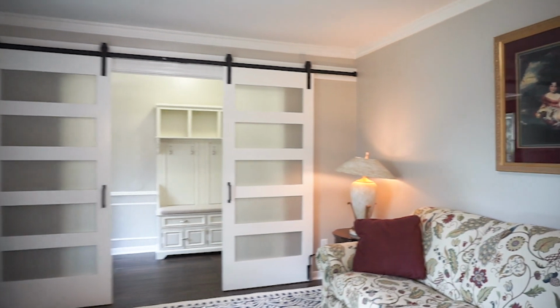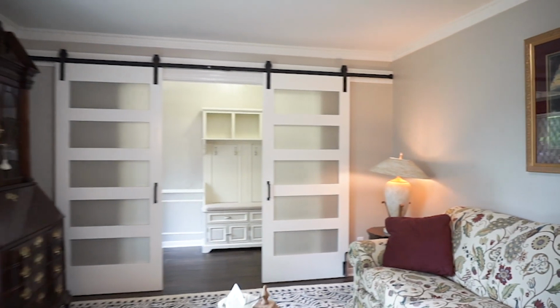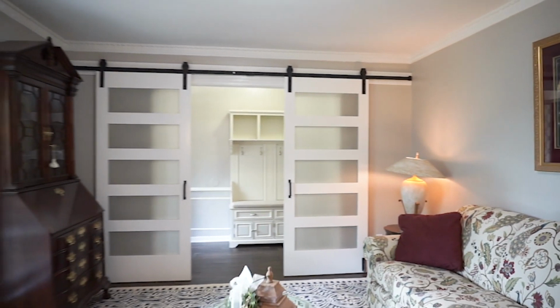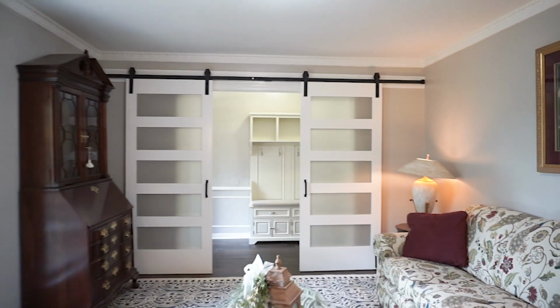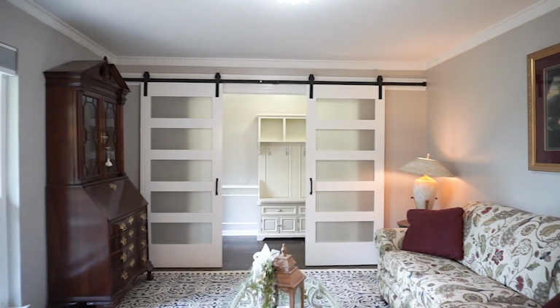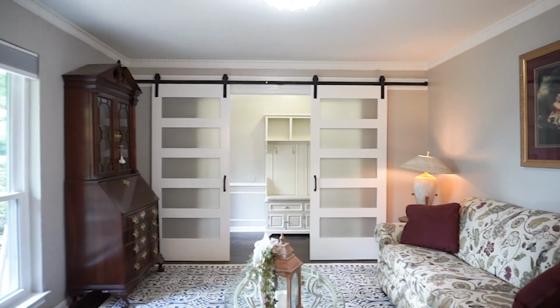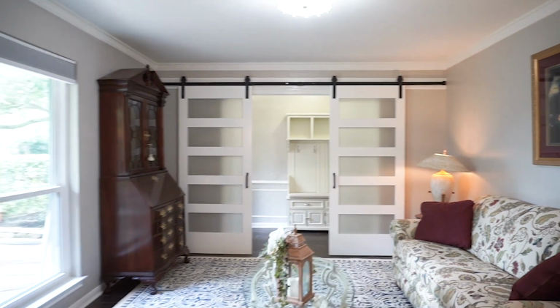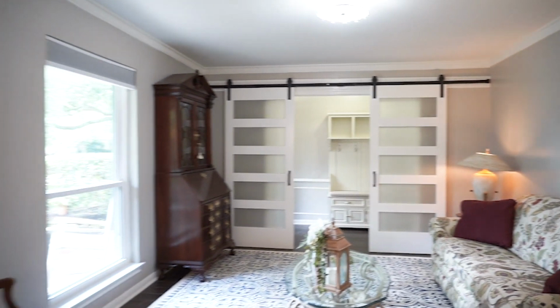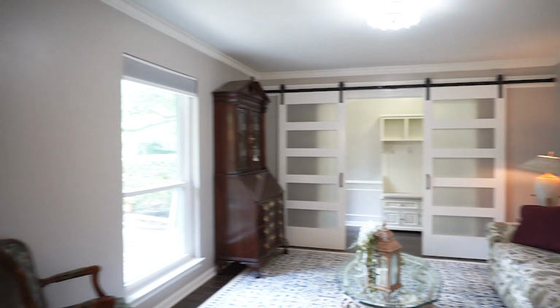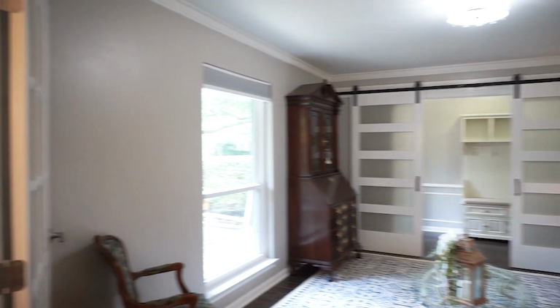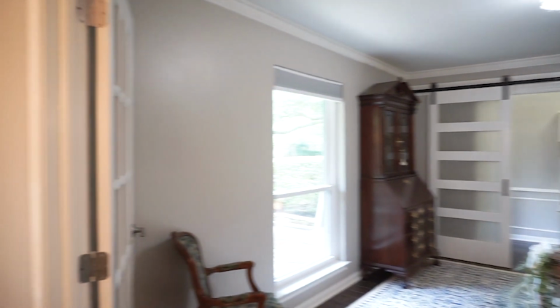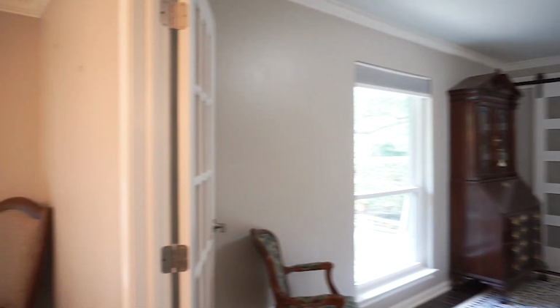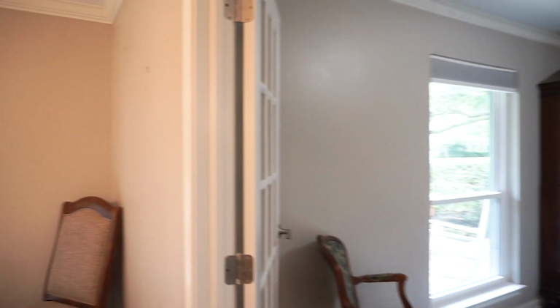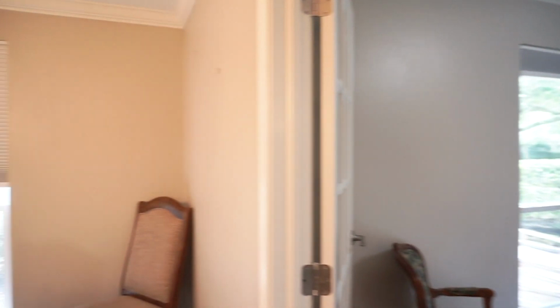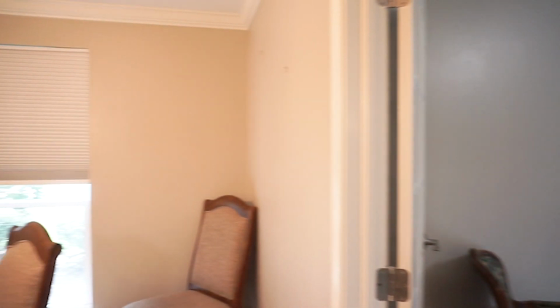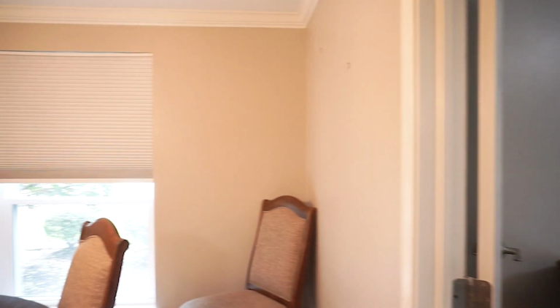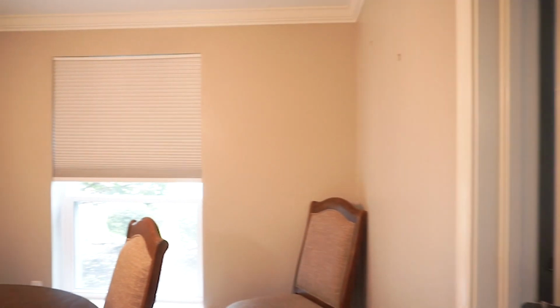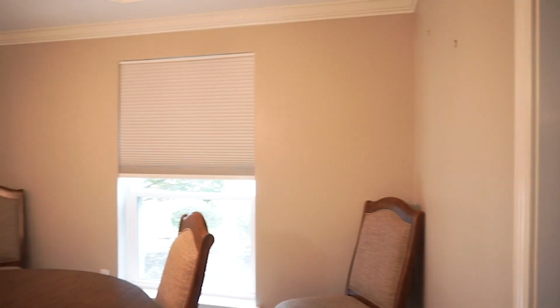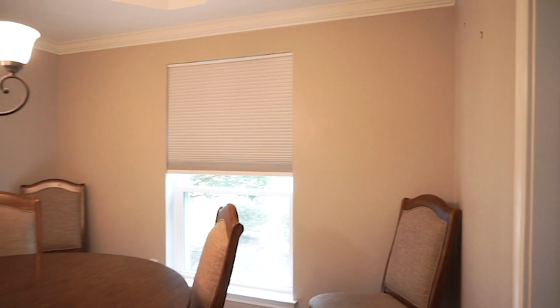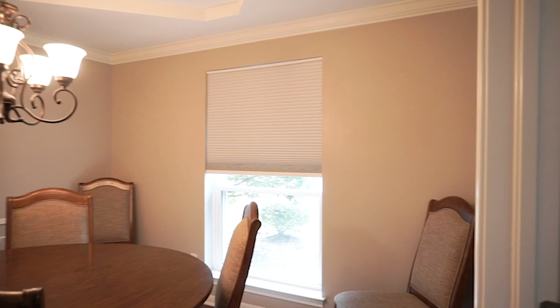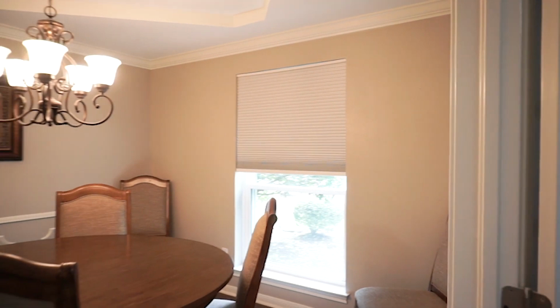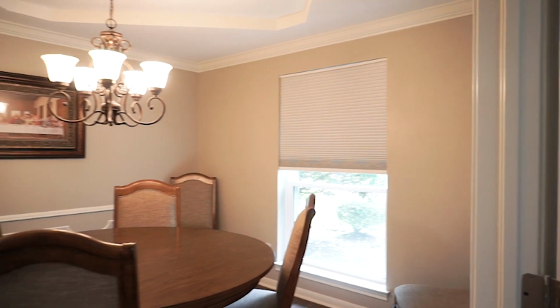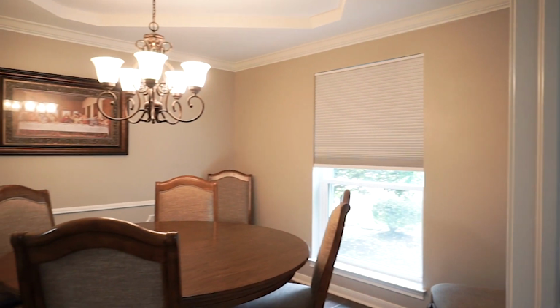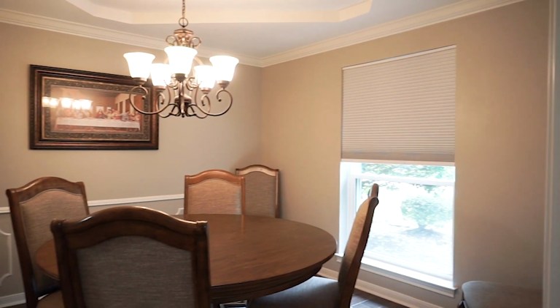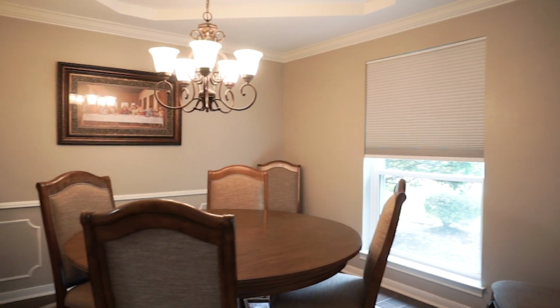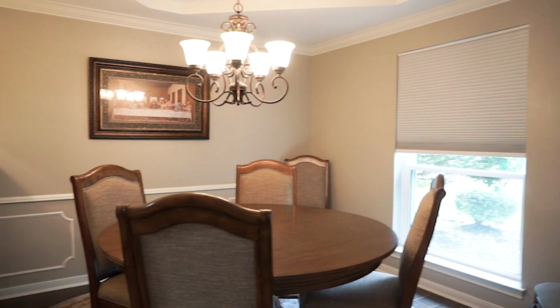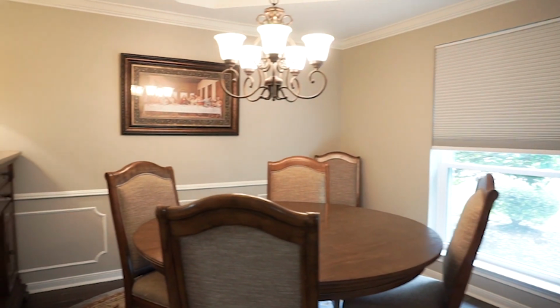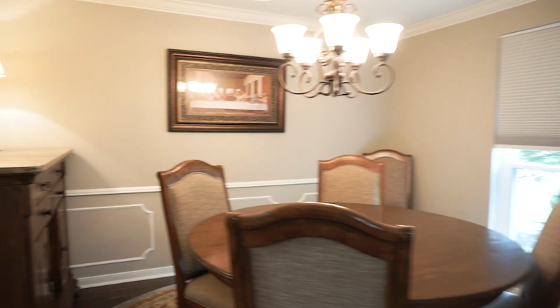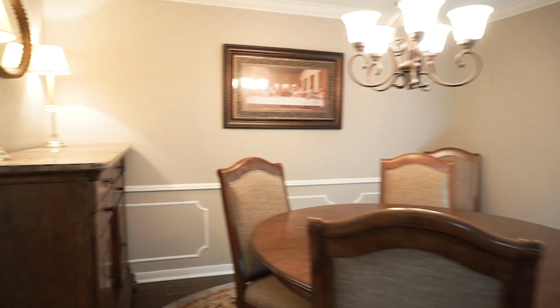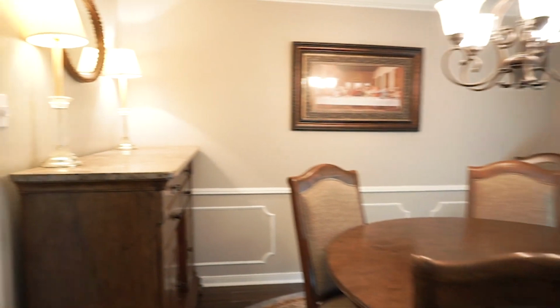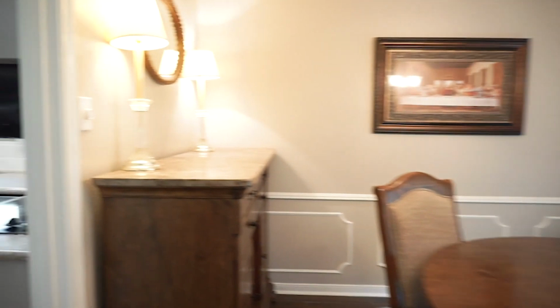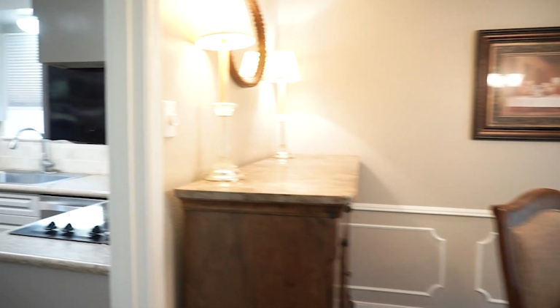Welcome to what could be your next amazing home. When looking for a home, you're trying to find everything on your list — things you know you want, things you know you need, and sometimes you'll find things you didn't even know you wanted.